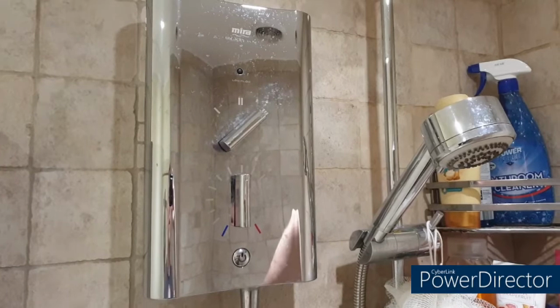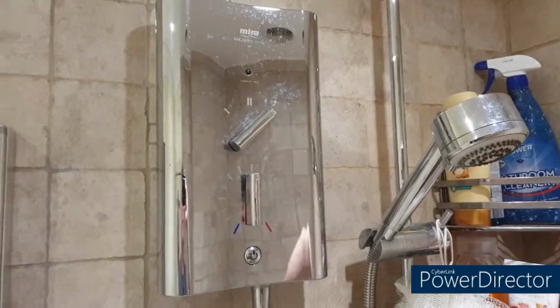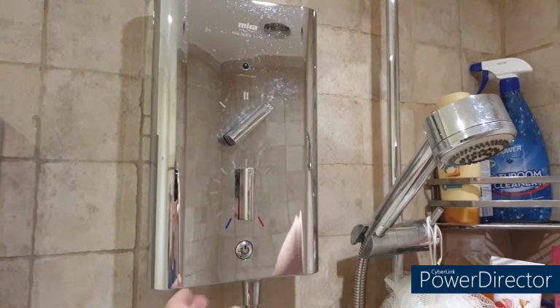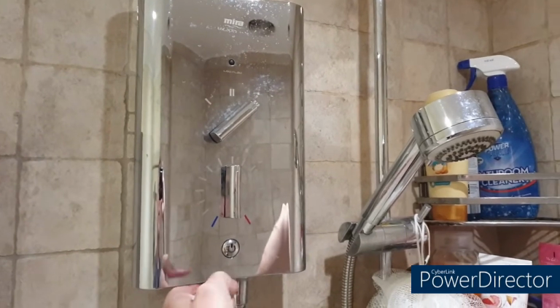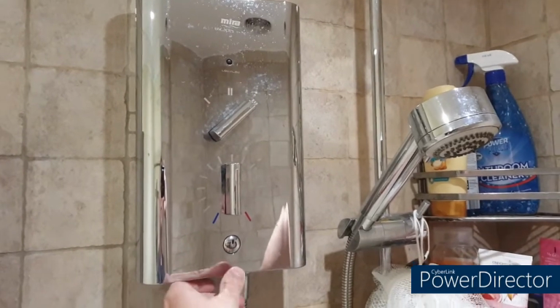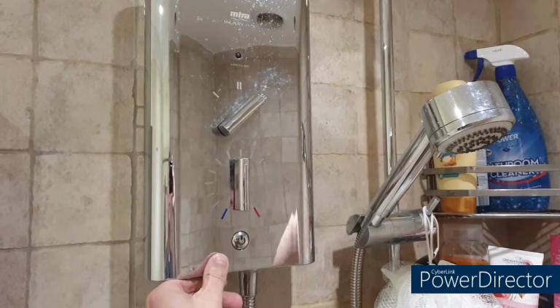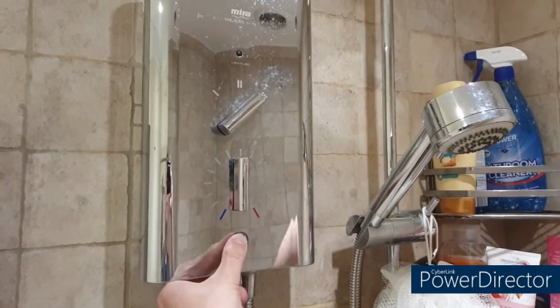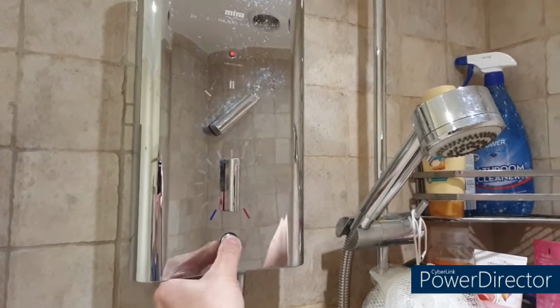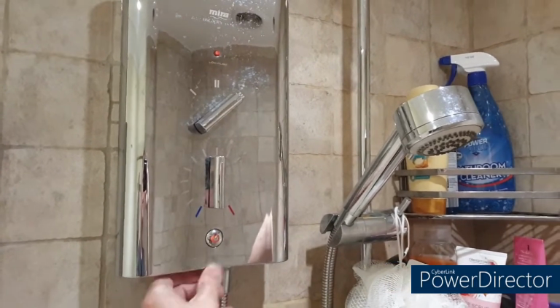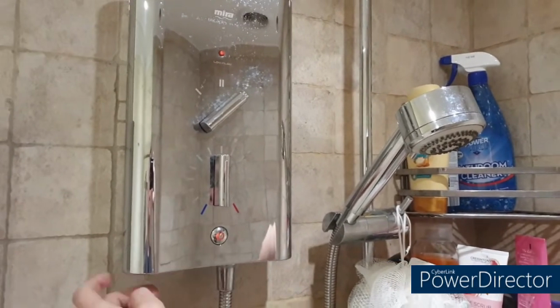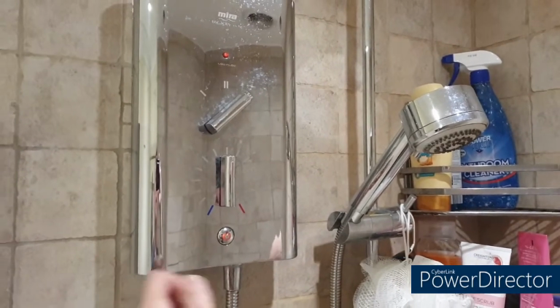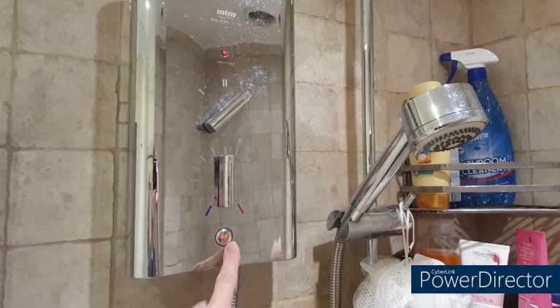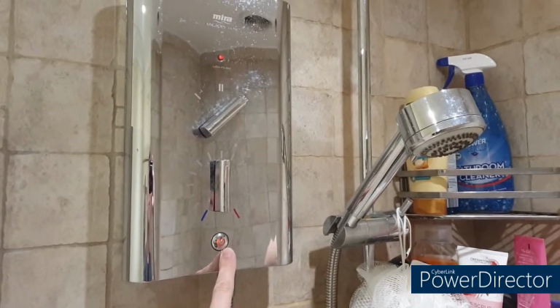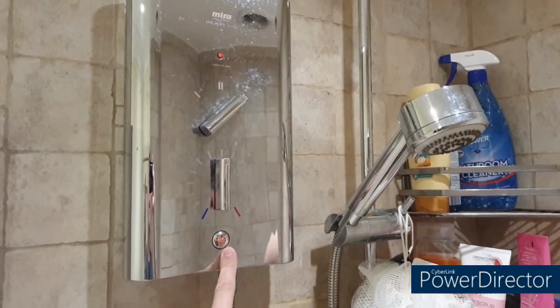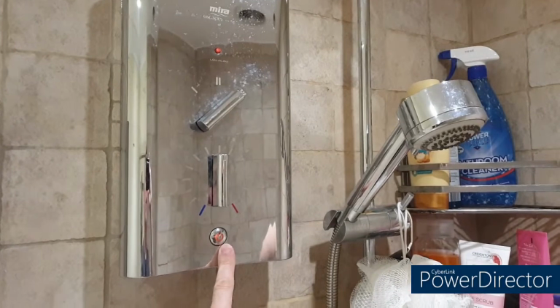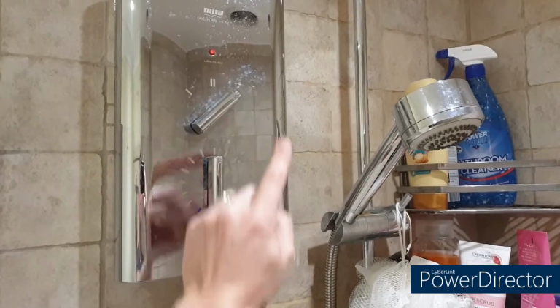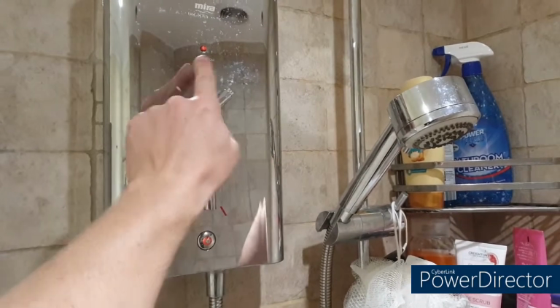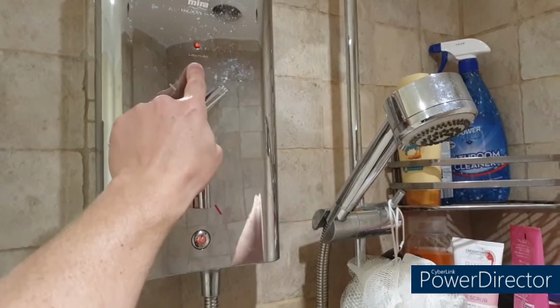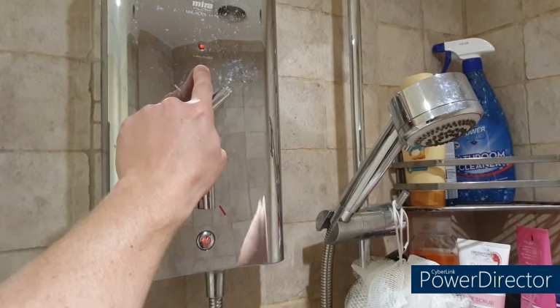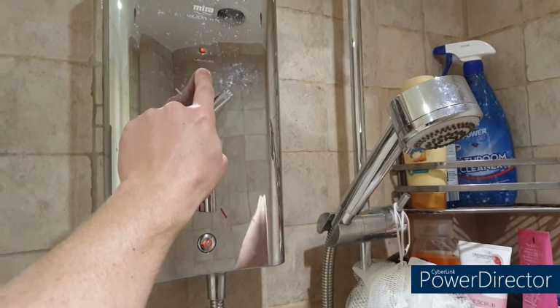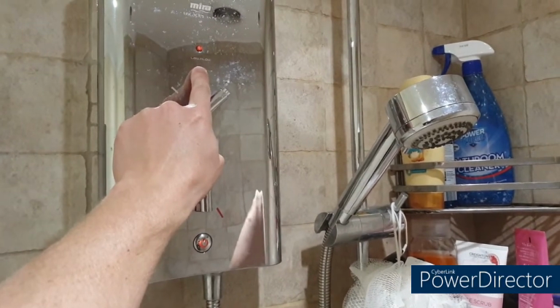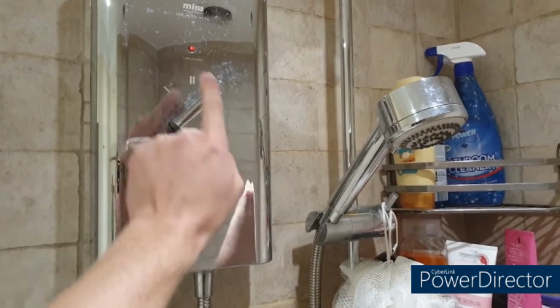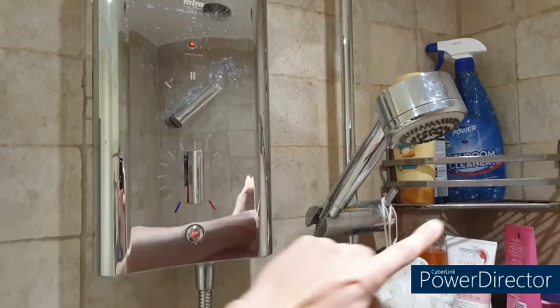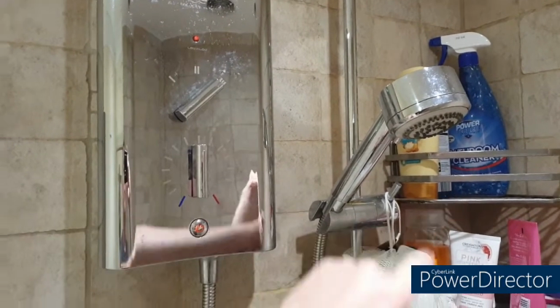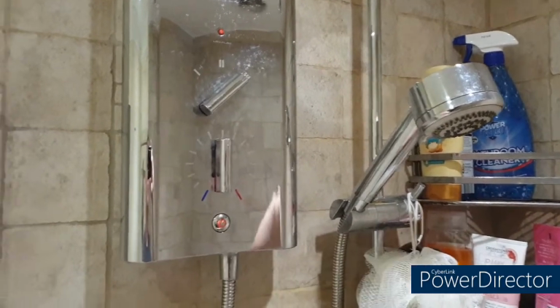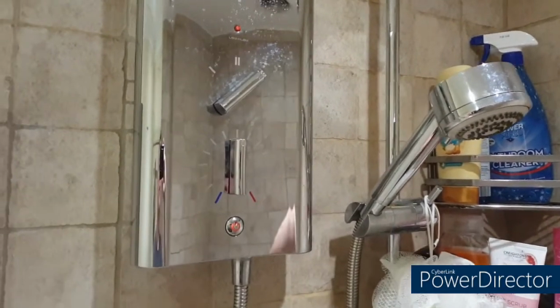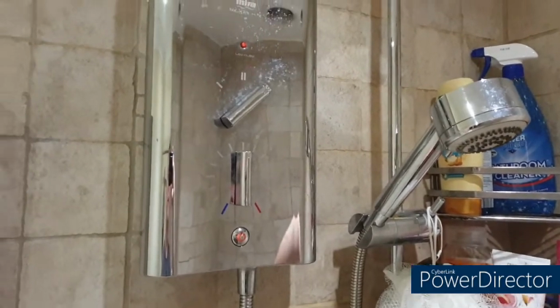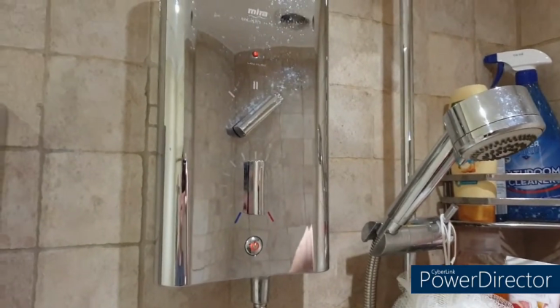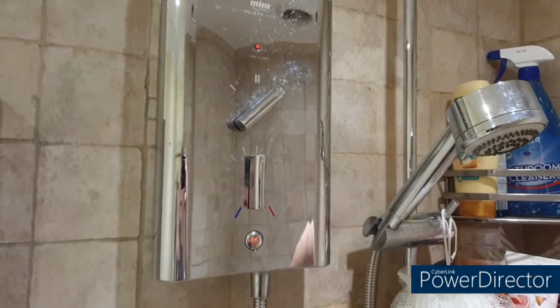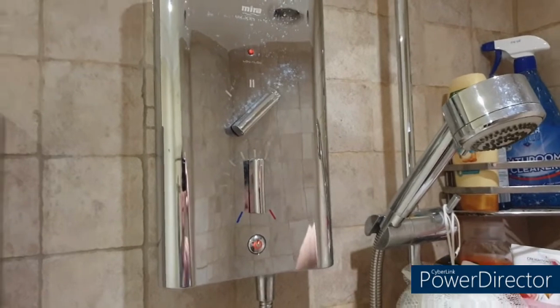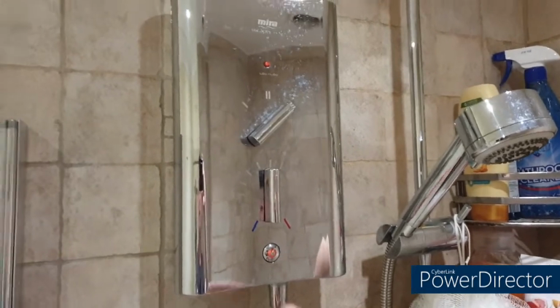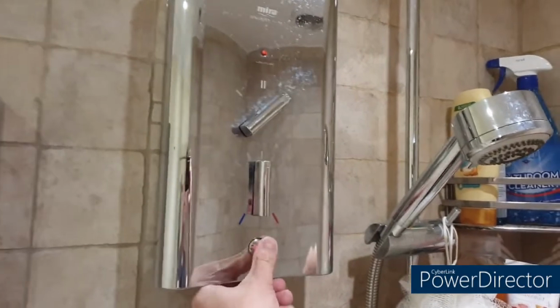As you can see, the fundamental problem is that you turn it on, the light comes on, the low flow warning light comes on, but no water comes out of the shower head. So let's turn it off.